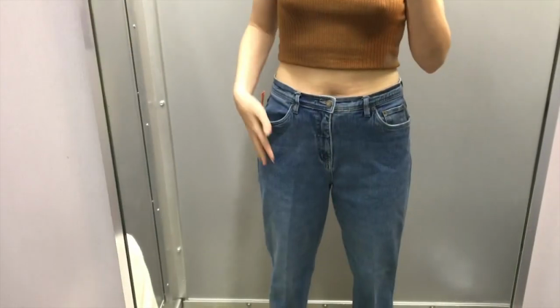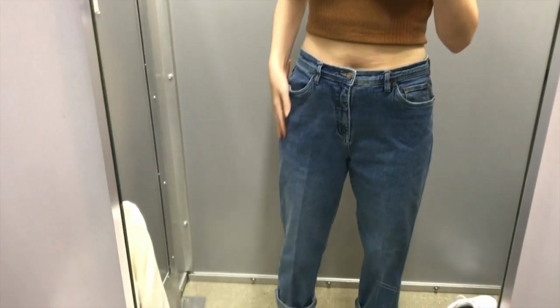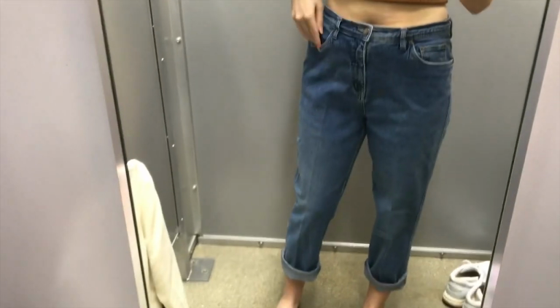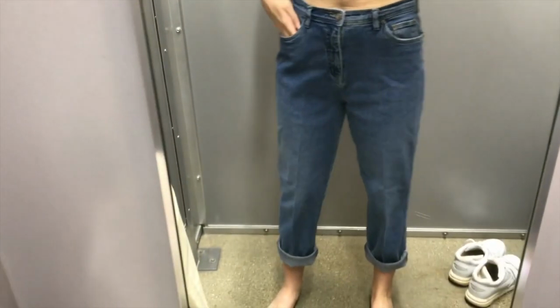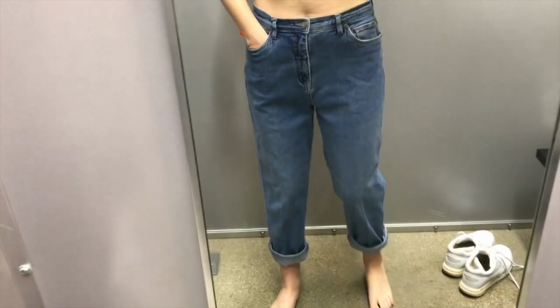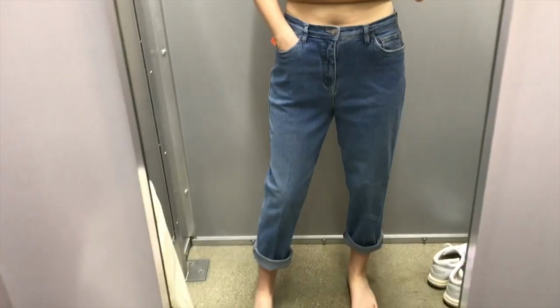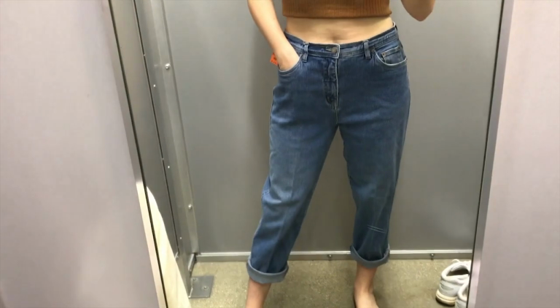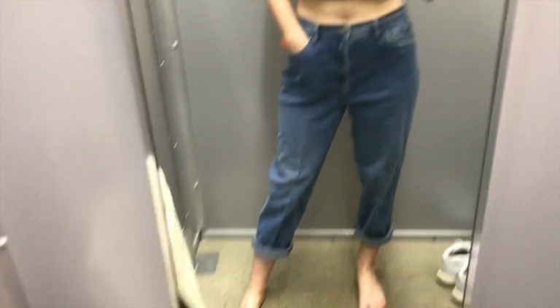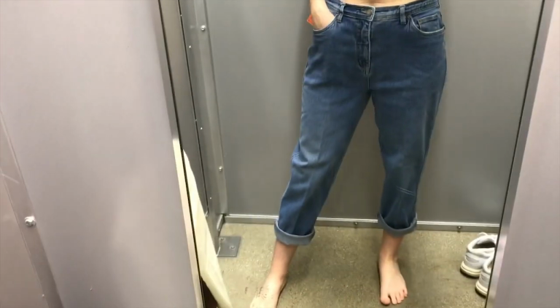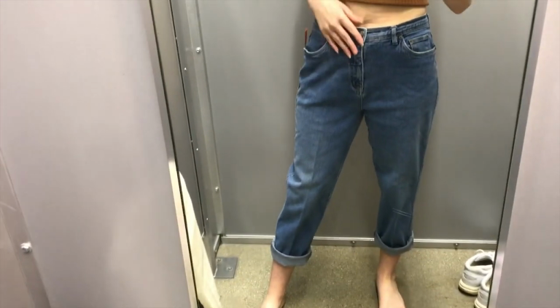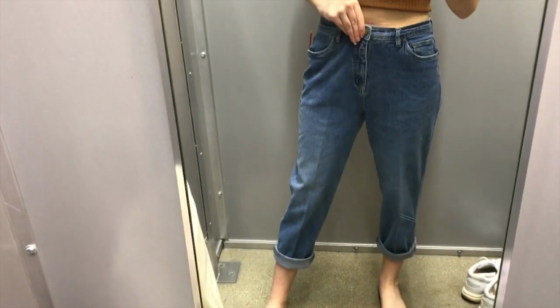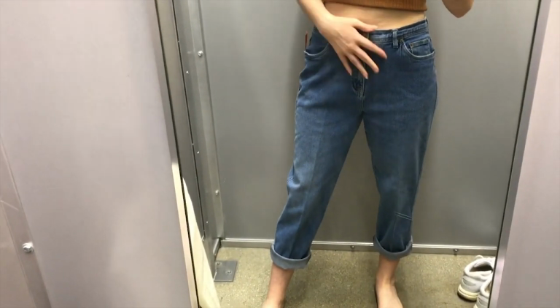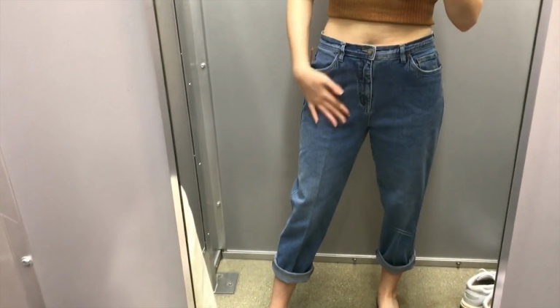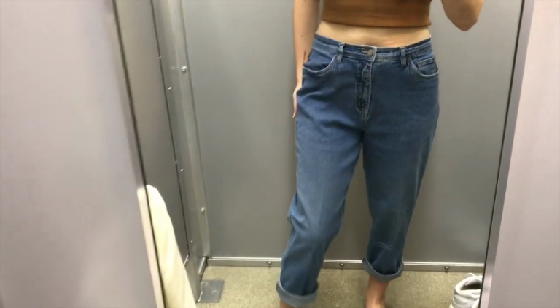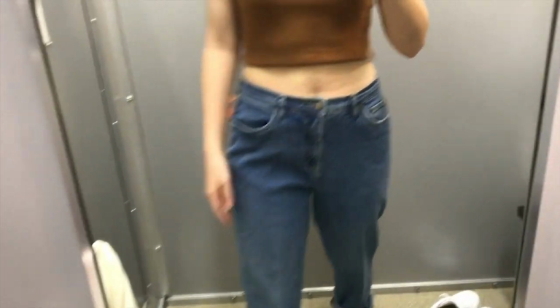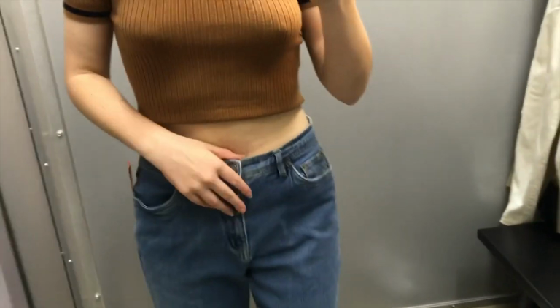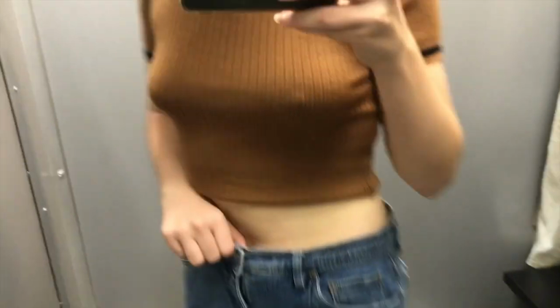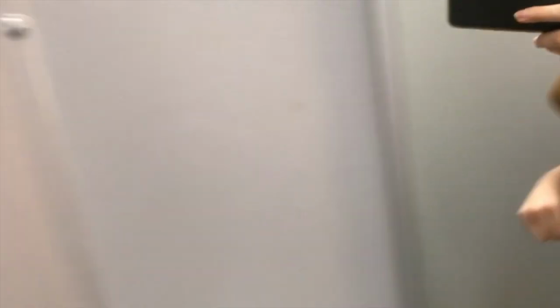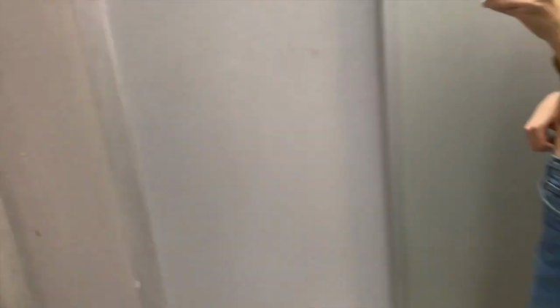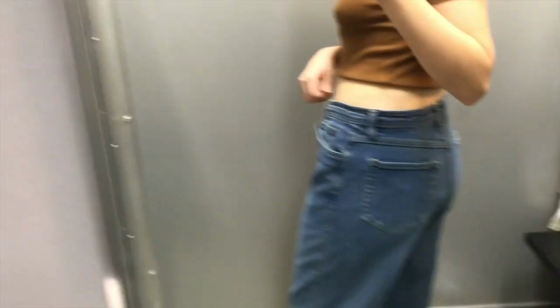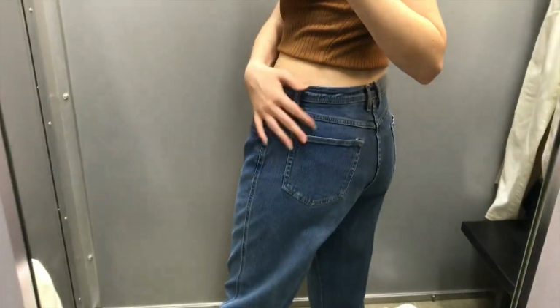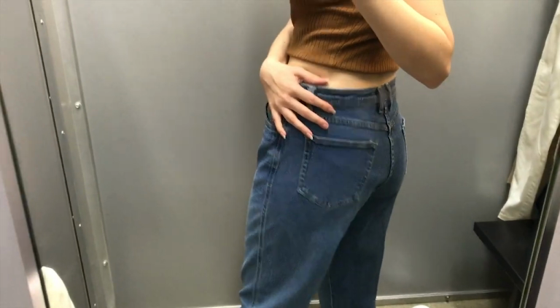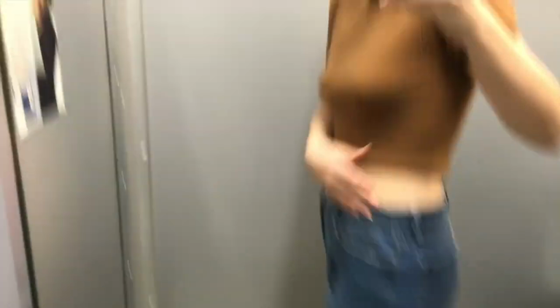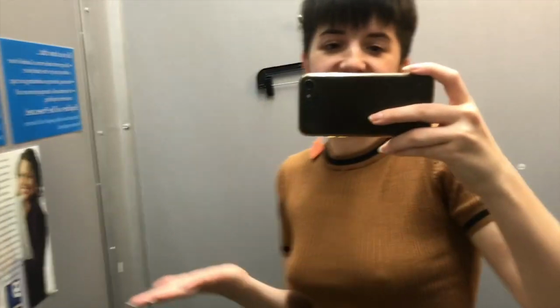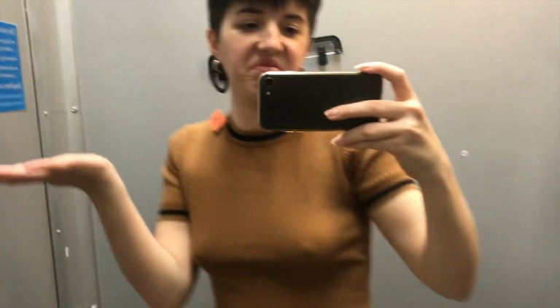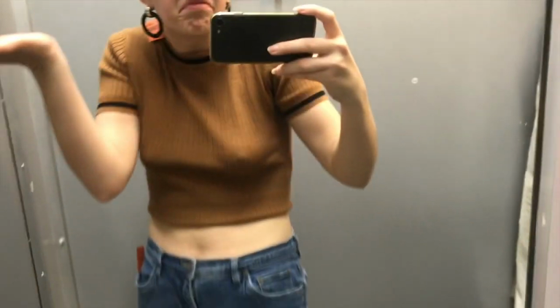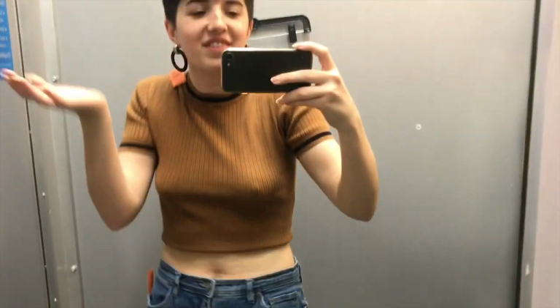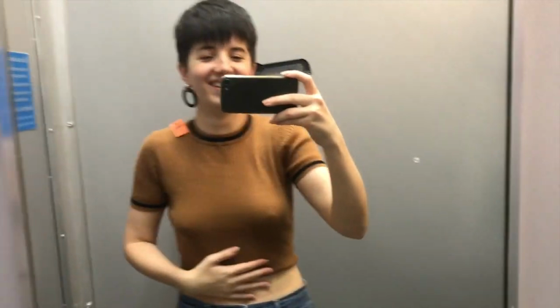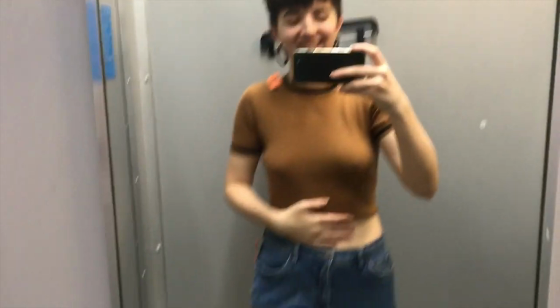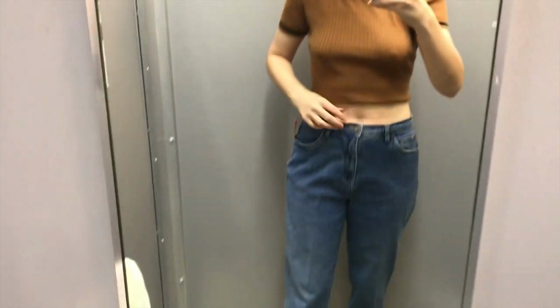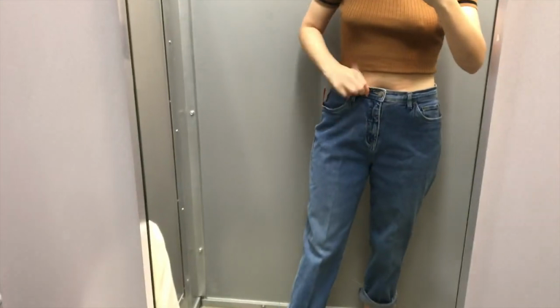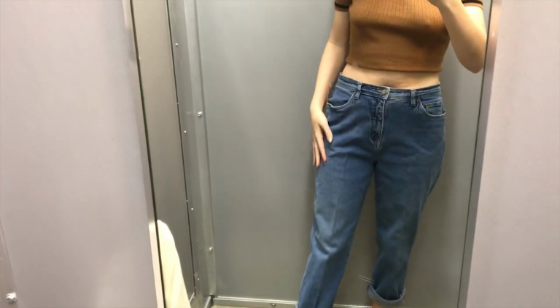This is an example of a pair of pants that, although they look super cute, don't really work on my body. They just were not fitting the way I wanted, so I probably will pass on these.